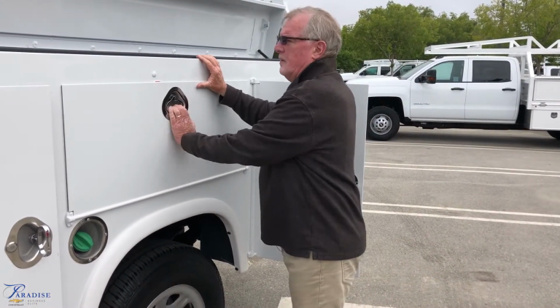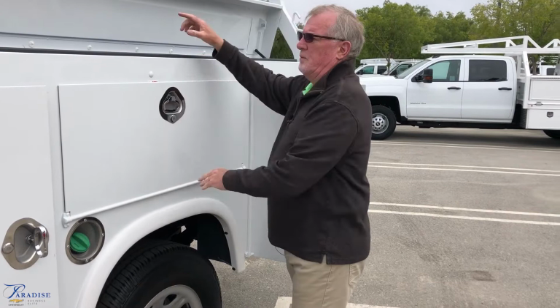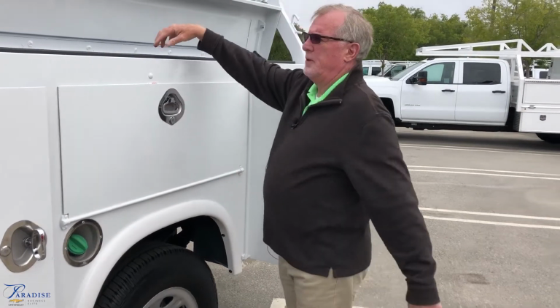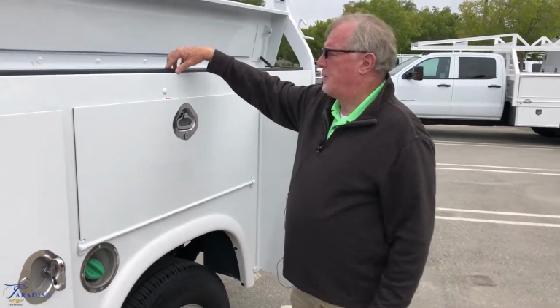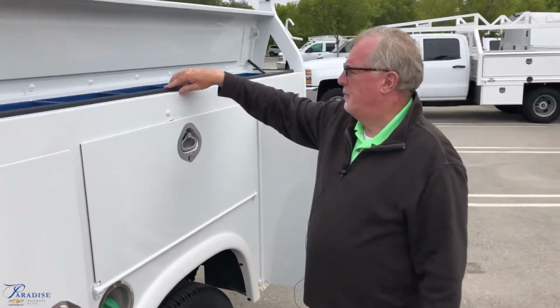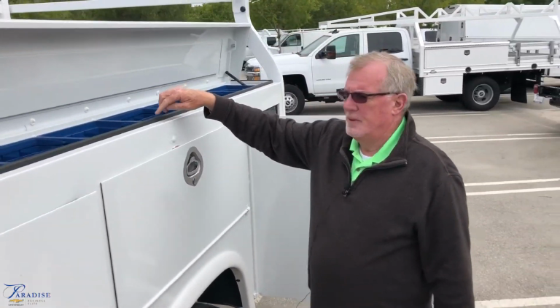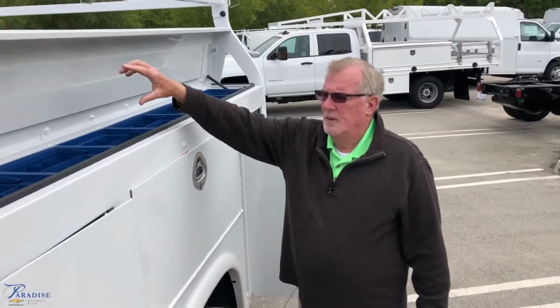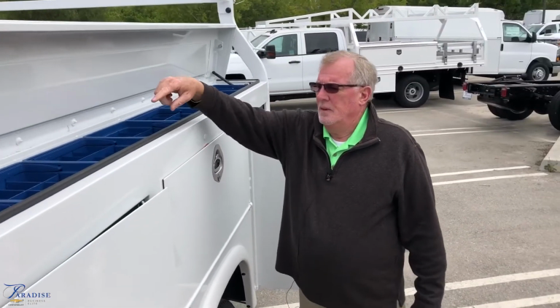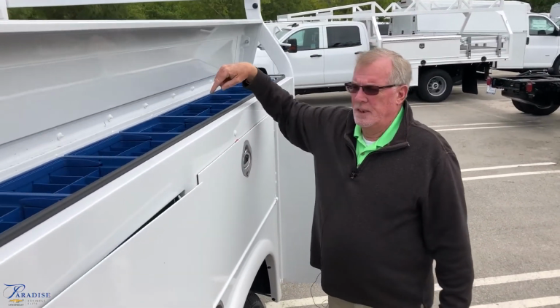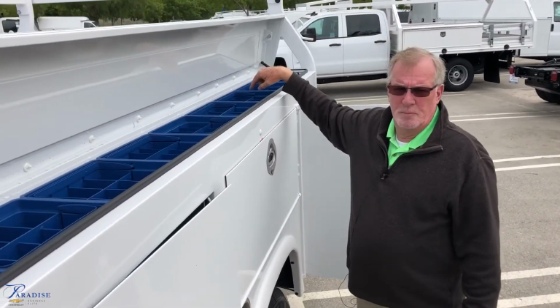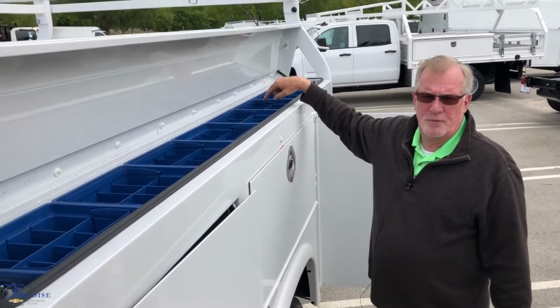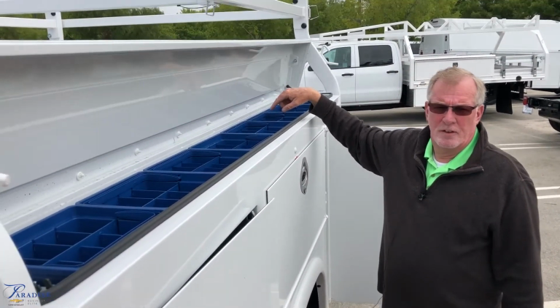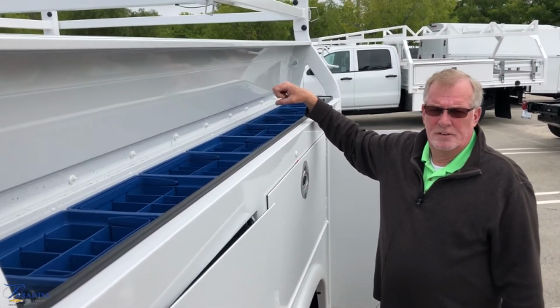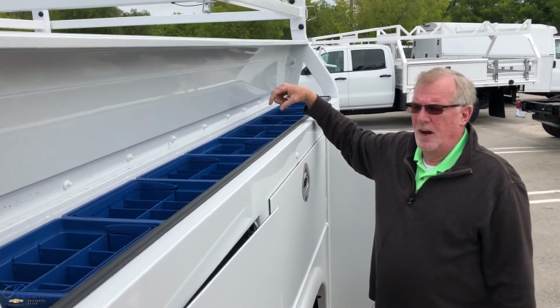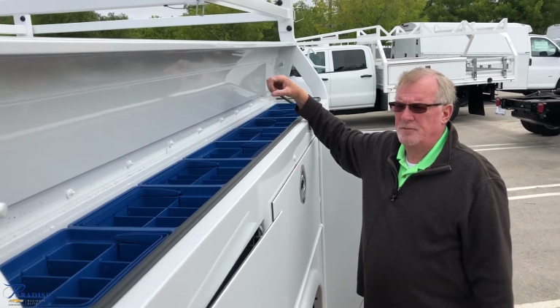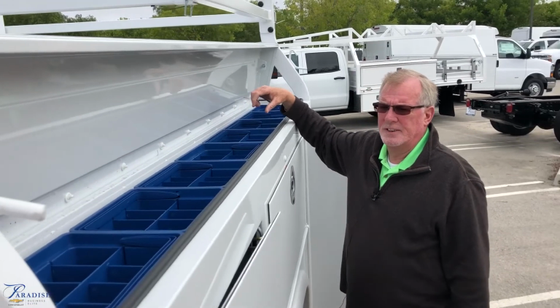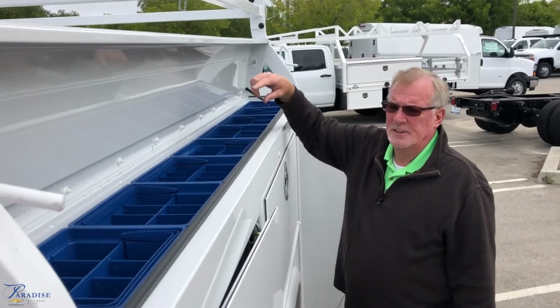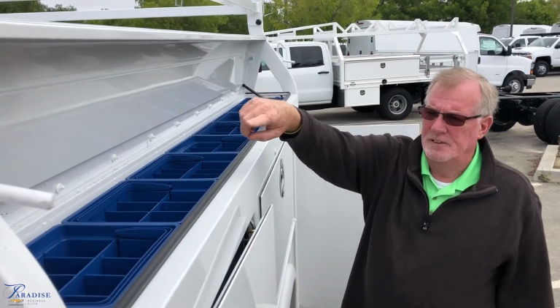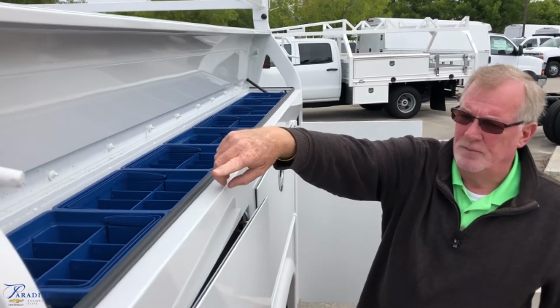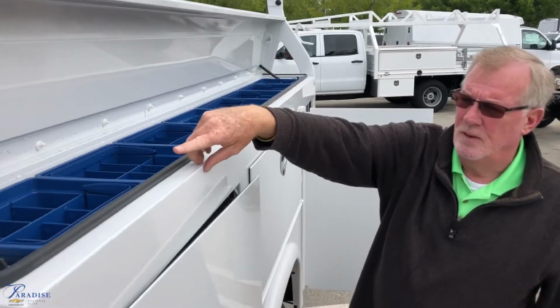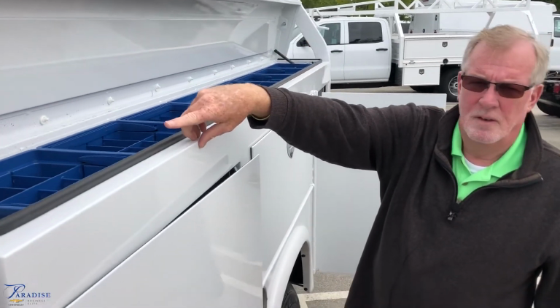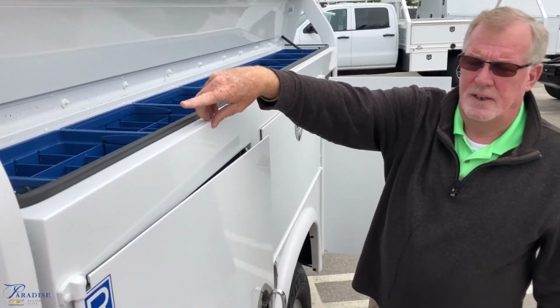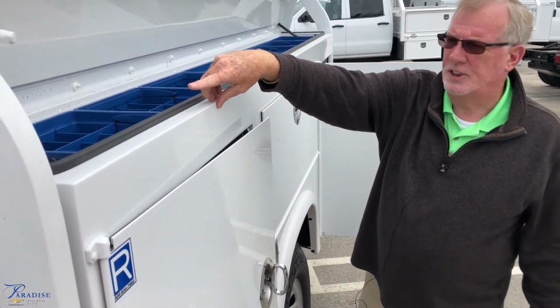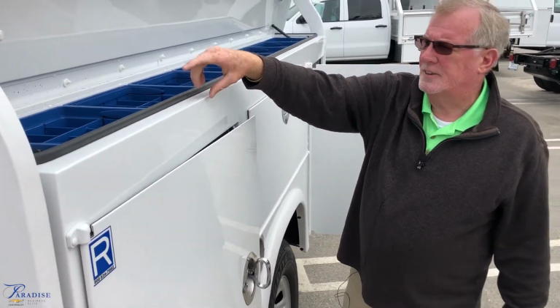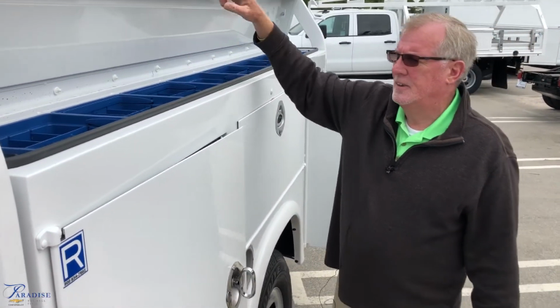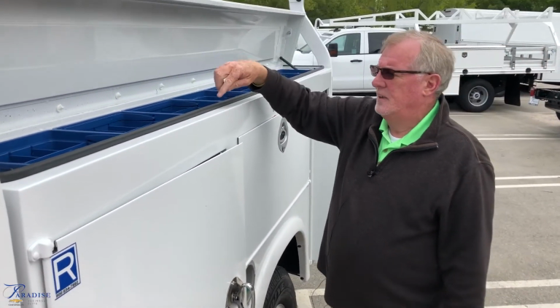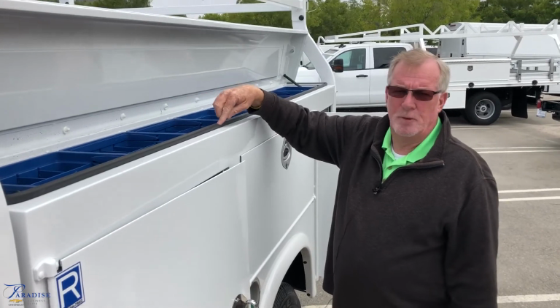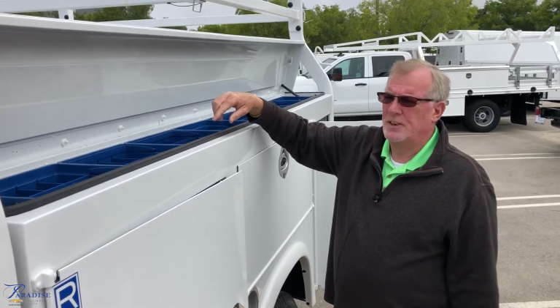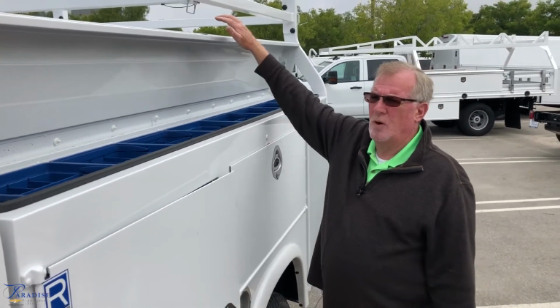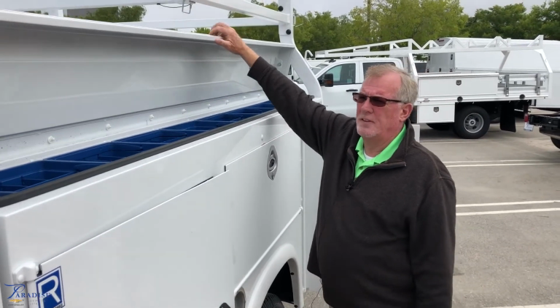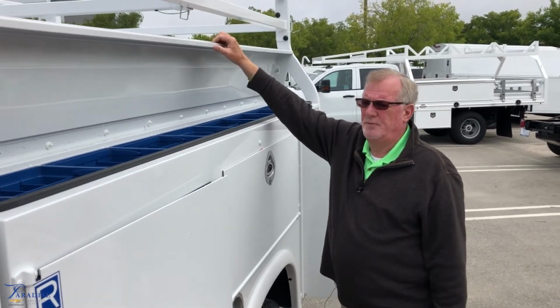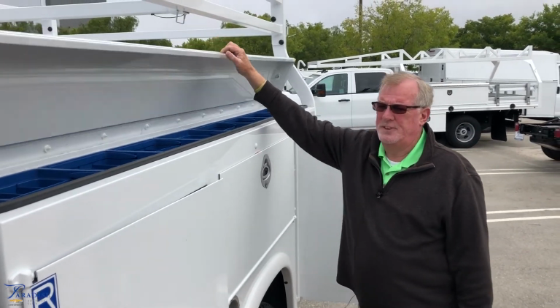Moving up into your top compartment — individual bins for all your little valves and fittings, gas shocks, and a neoprene seal for your watertight seal.